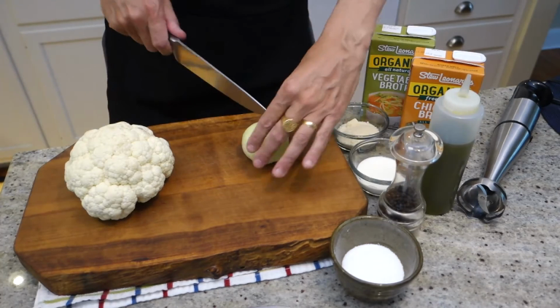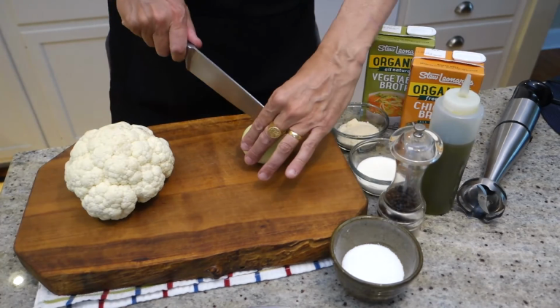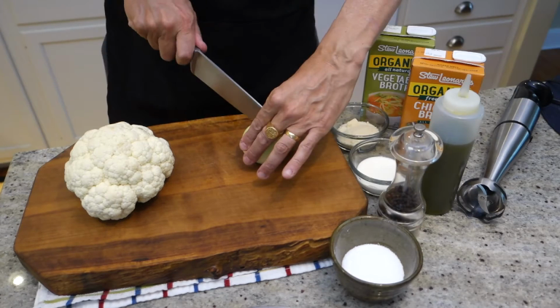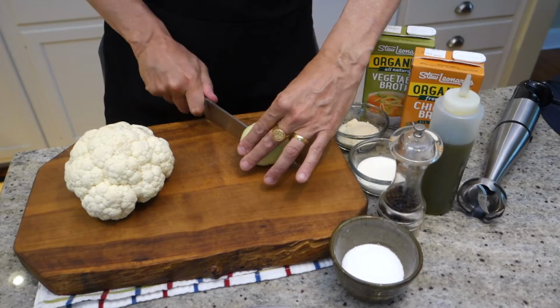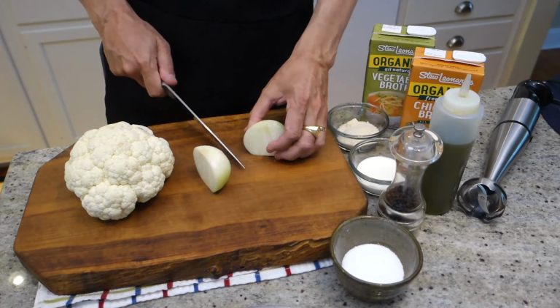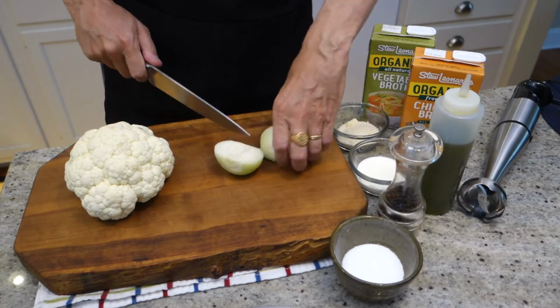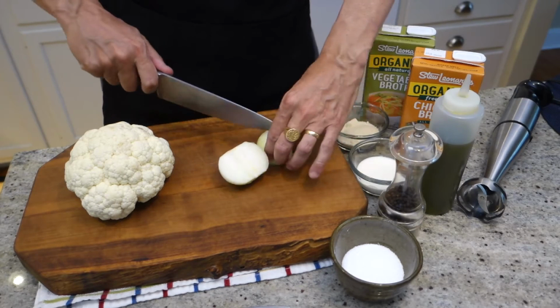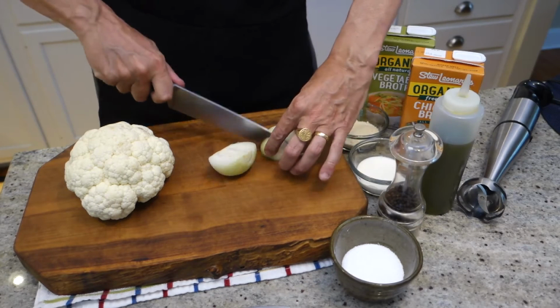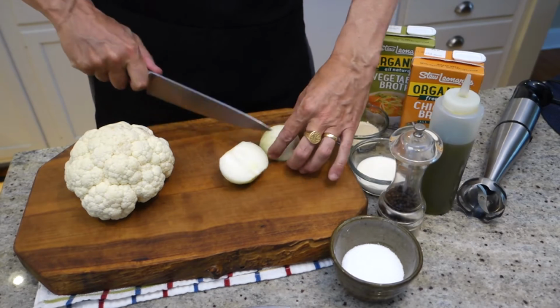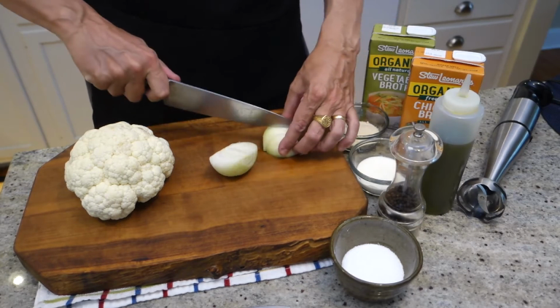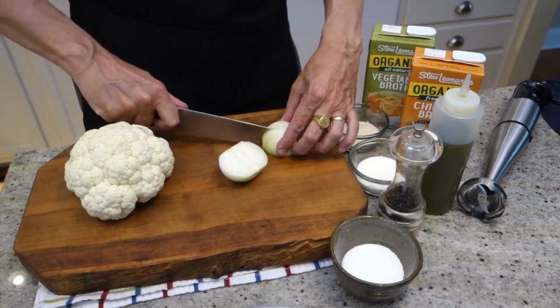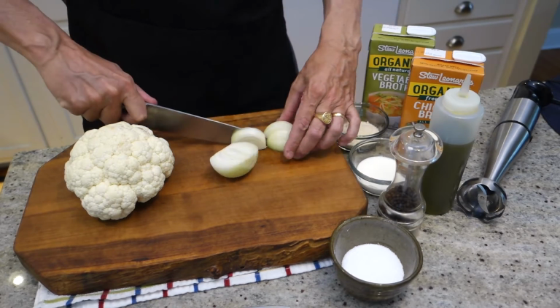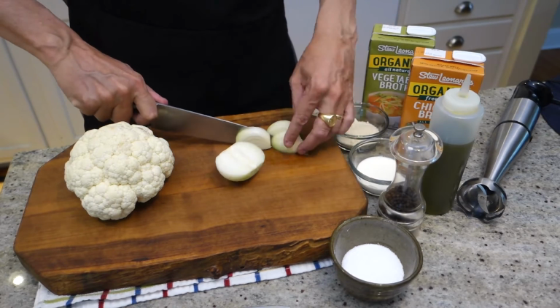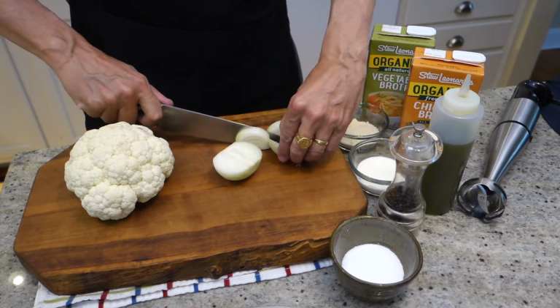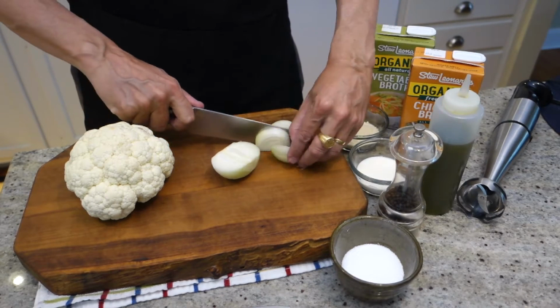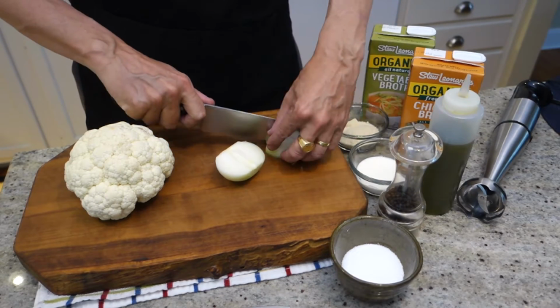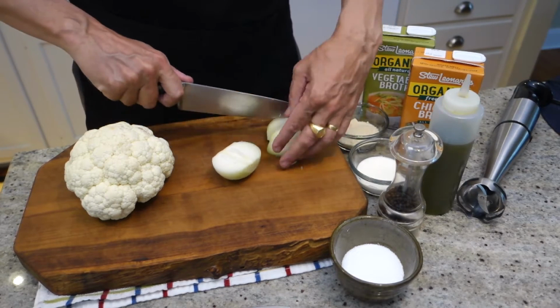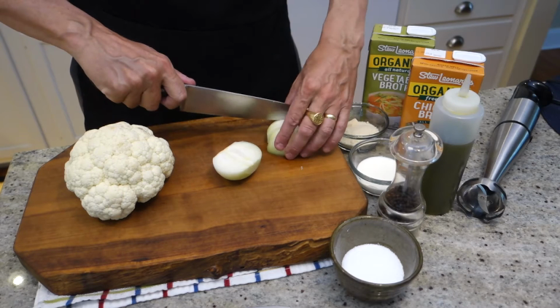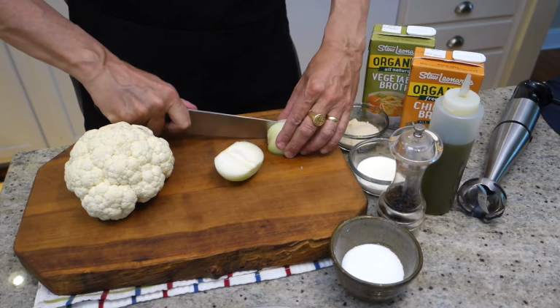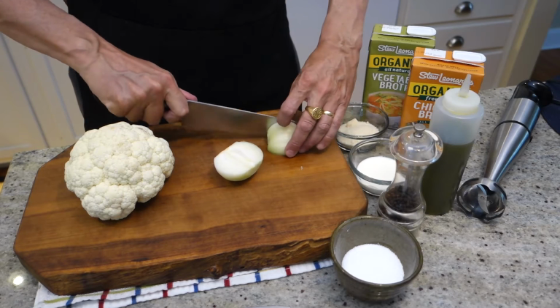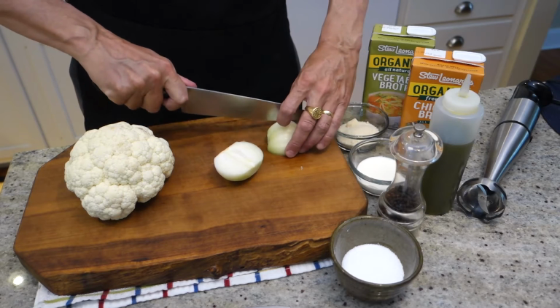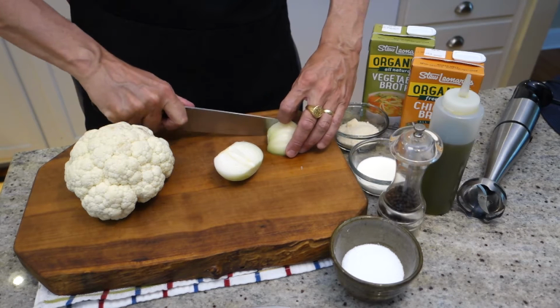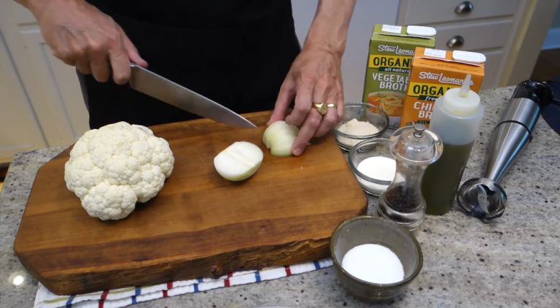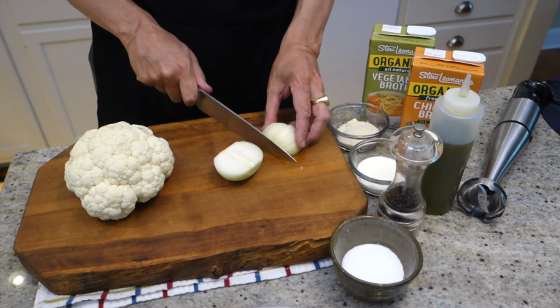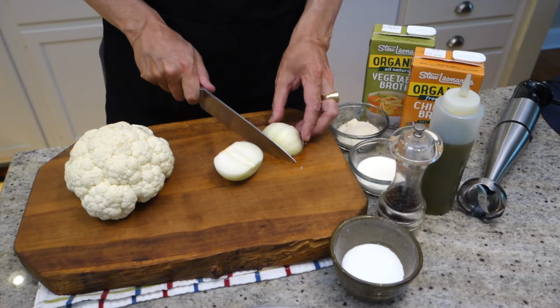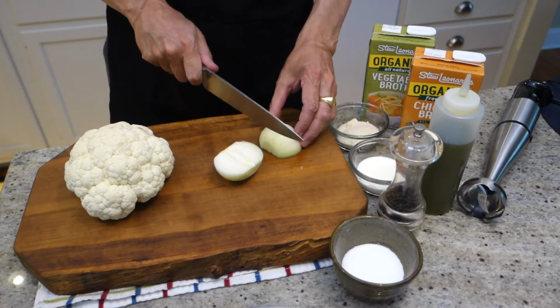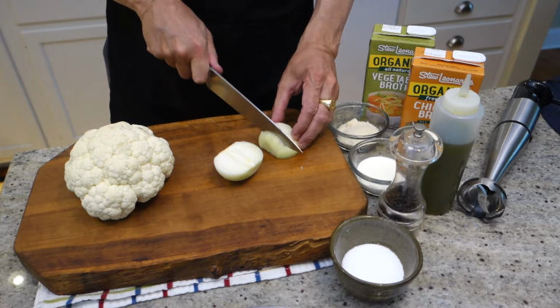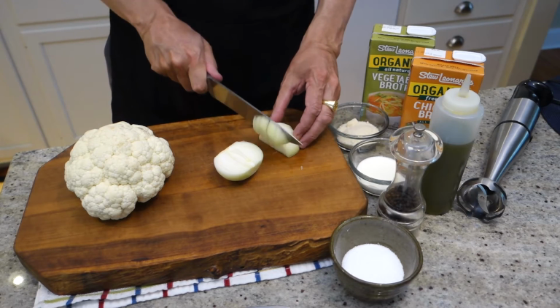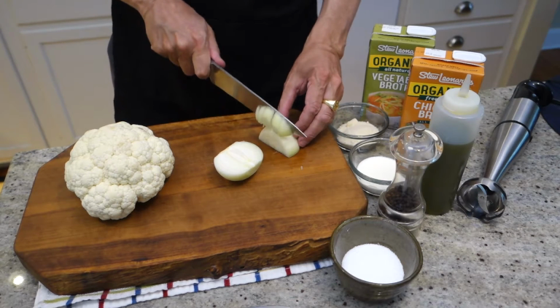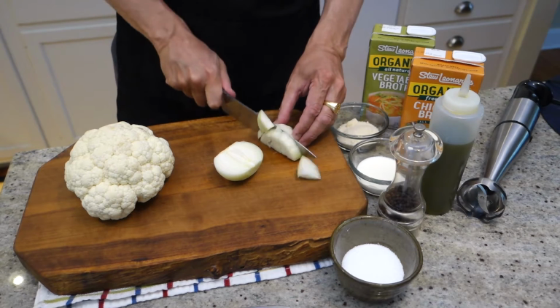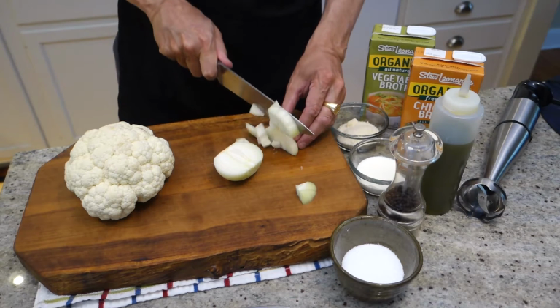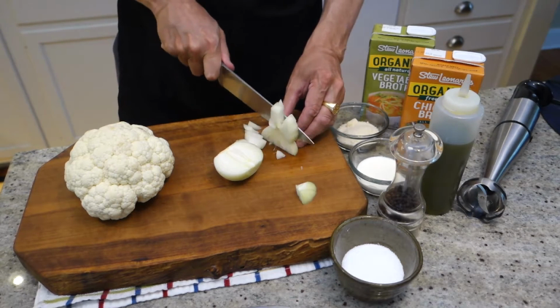Step one, just chop up our onion. A medium dice is fine.